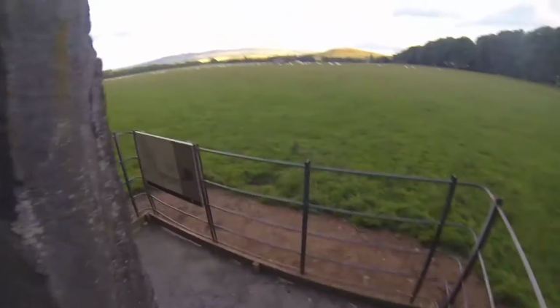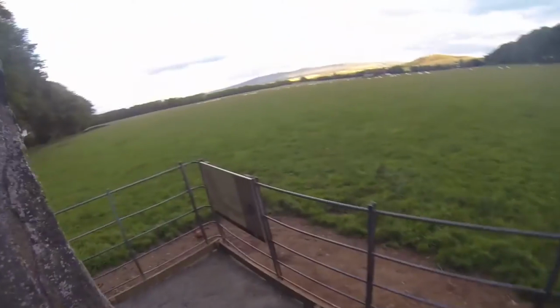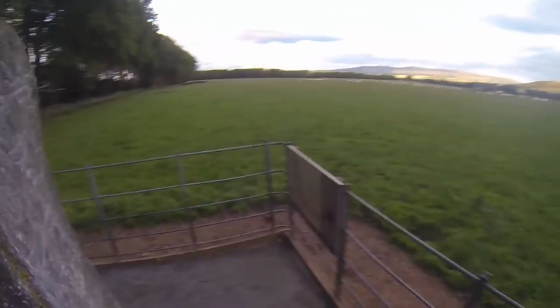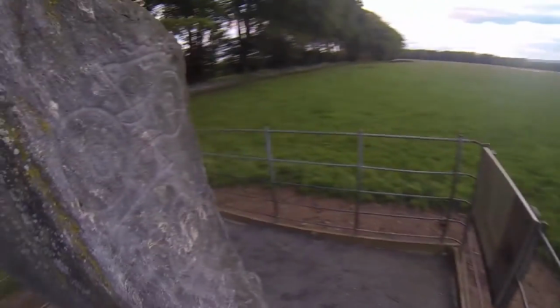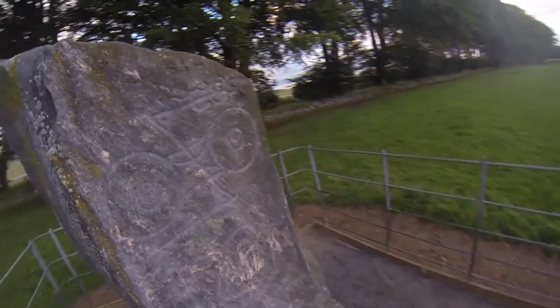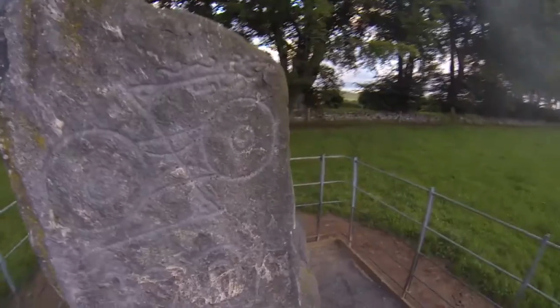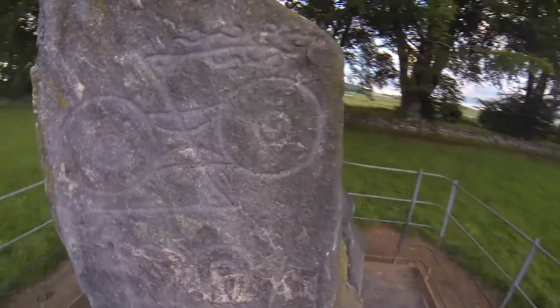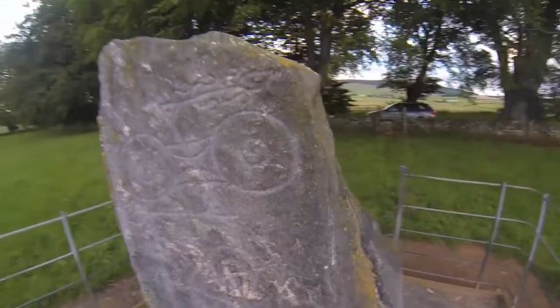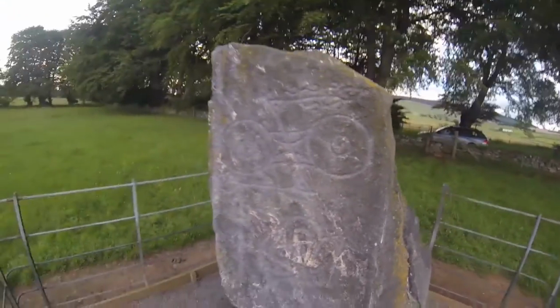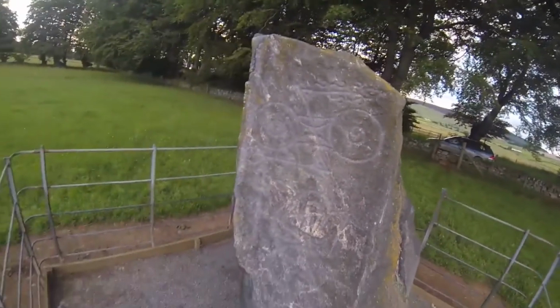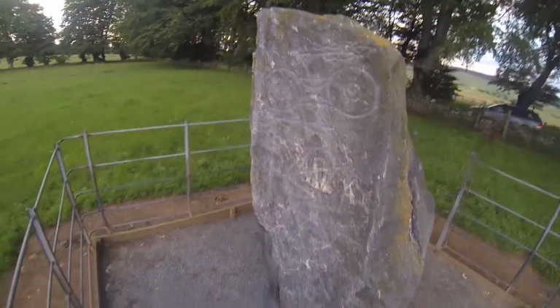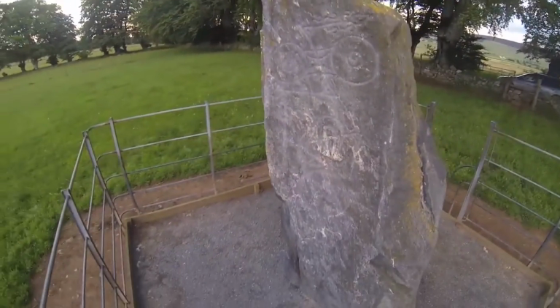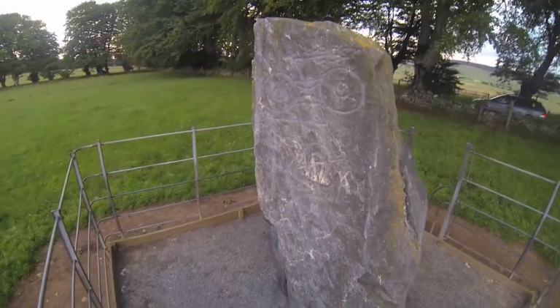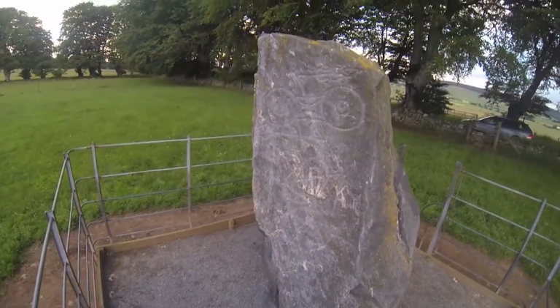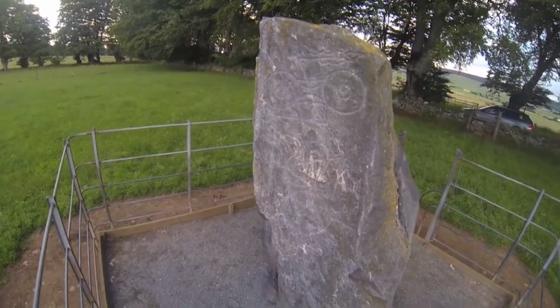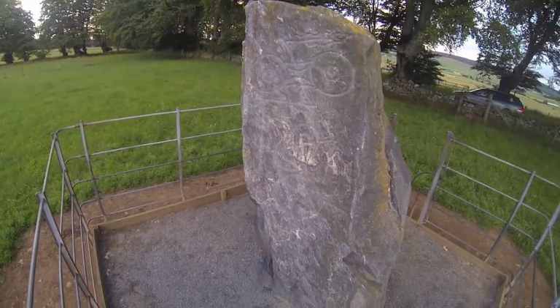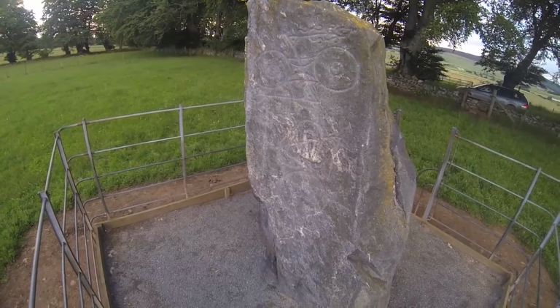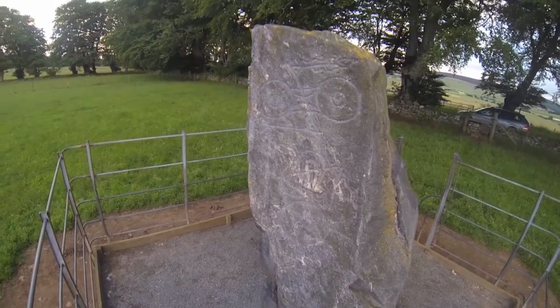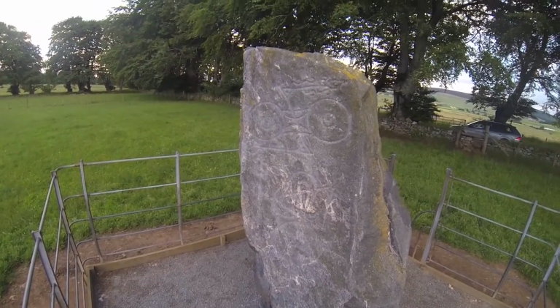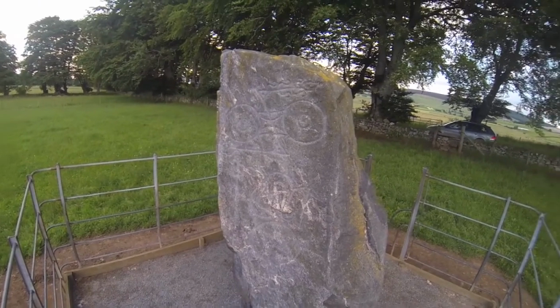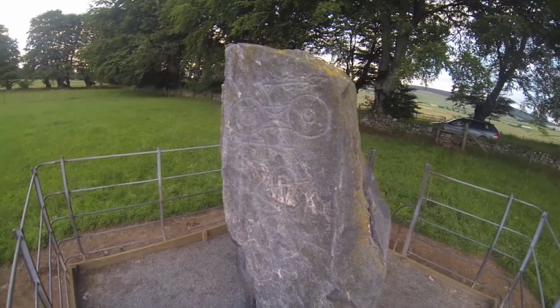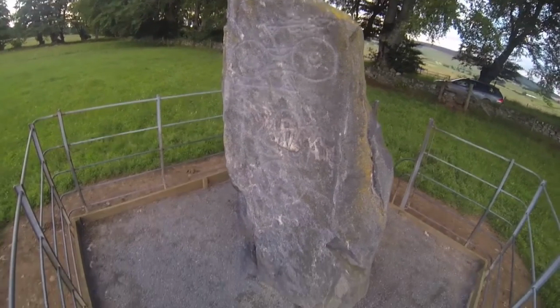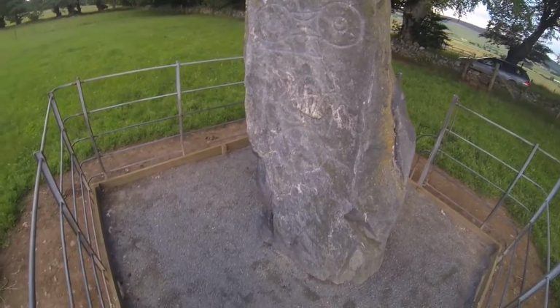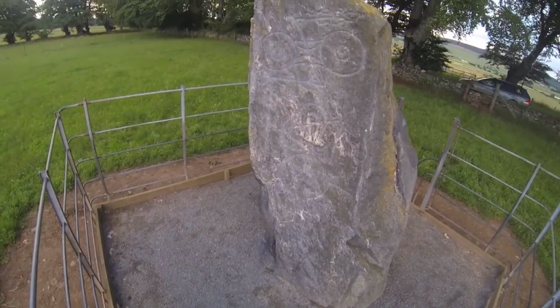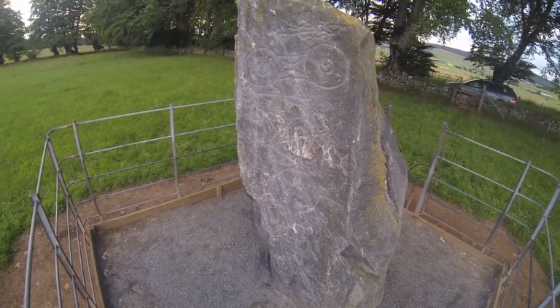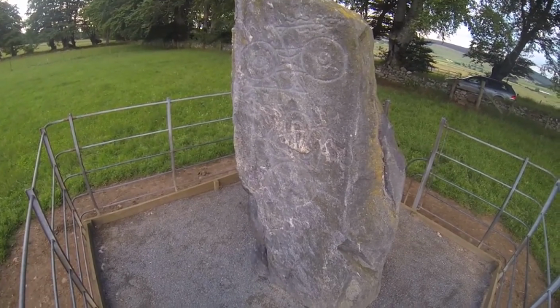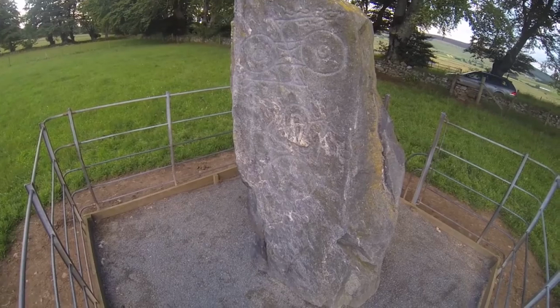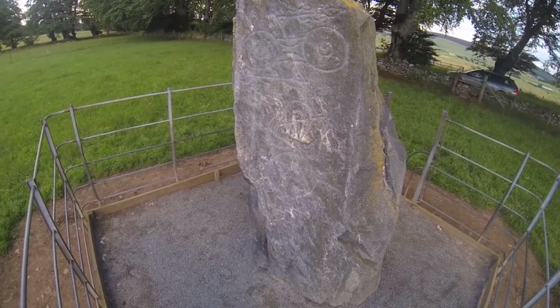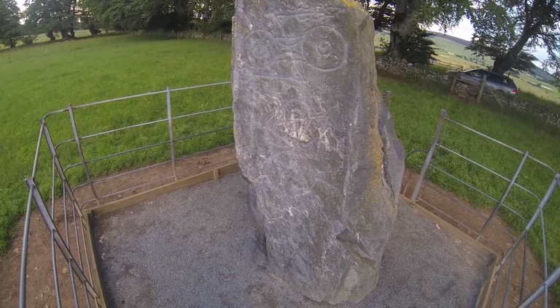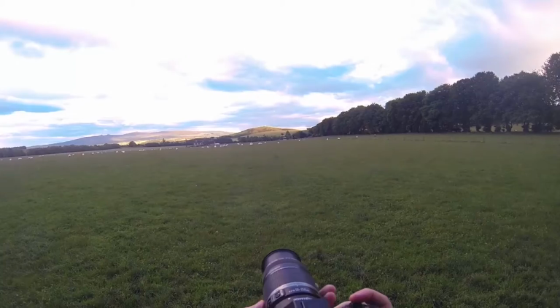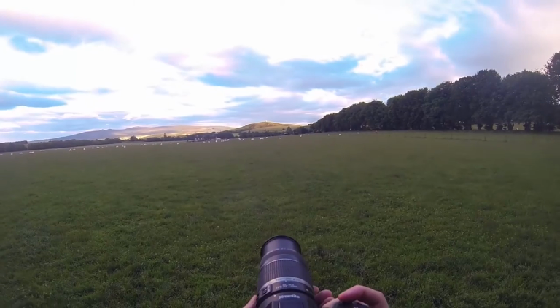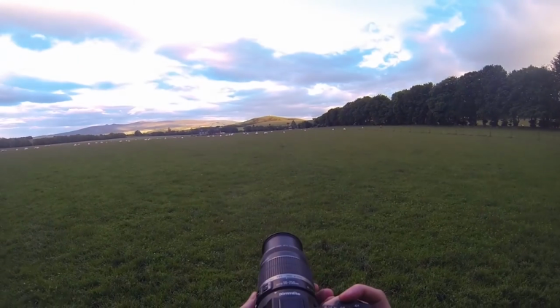This stone here is an old Pictish stone — it's about 1500 years old, used for burial, and it's got some old Pictish markings engraved on it. I thought it would be a nice little interesting thing to show in the video.